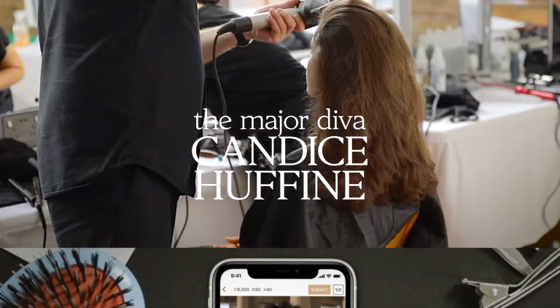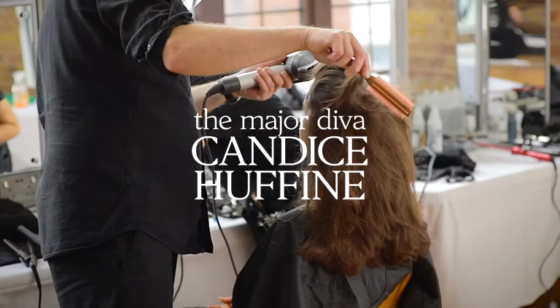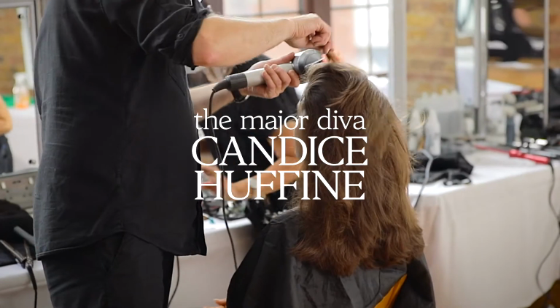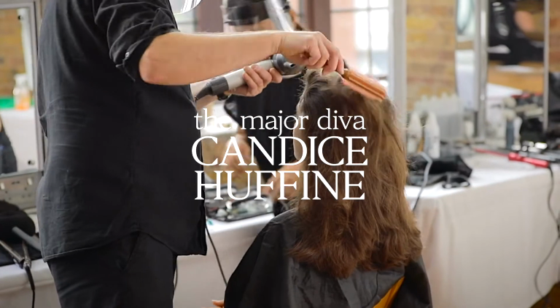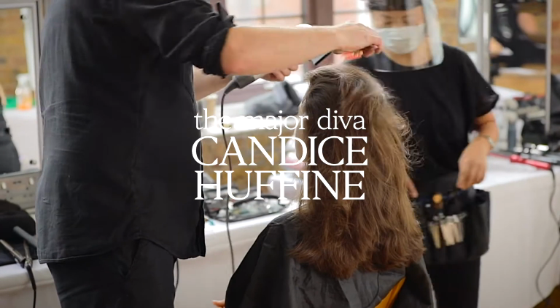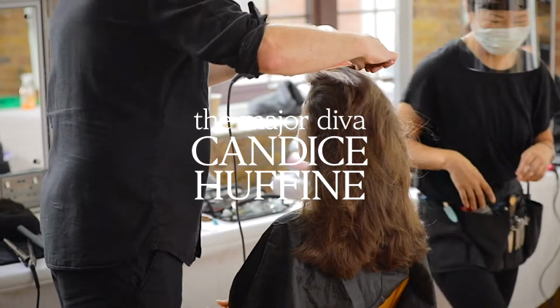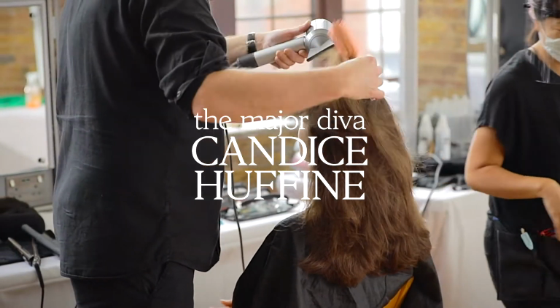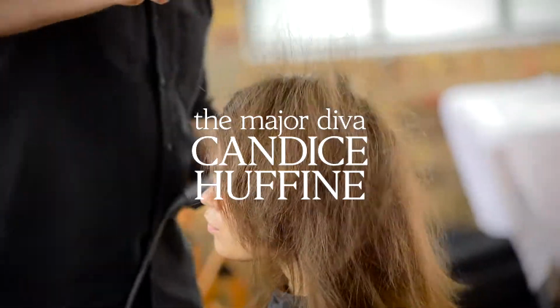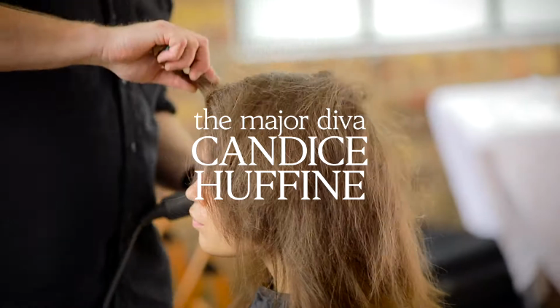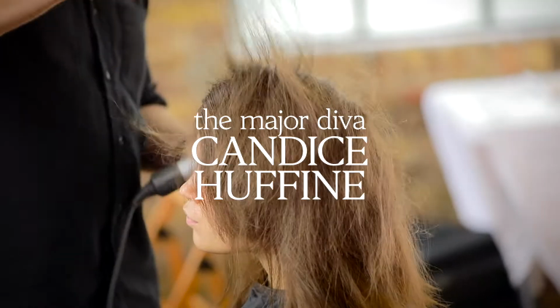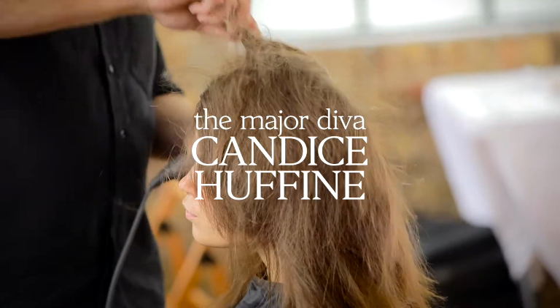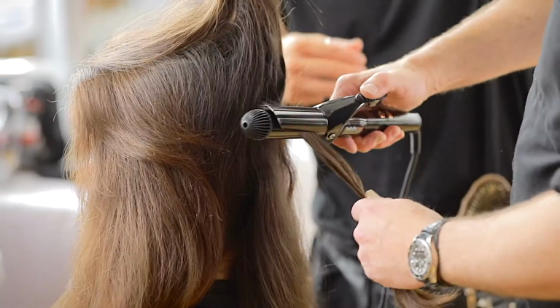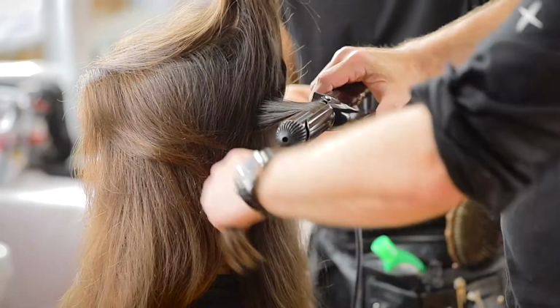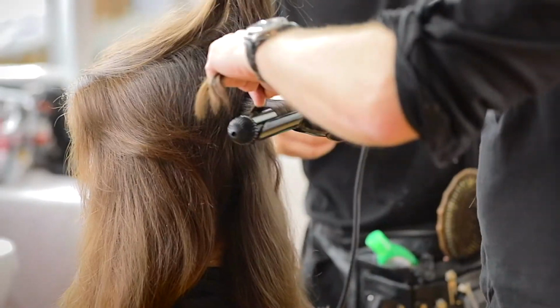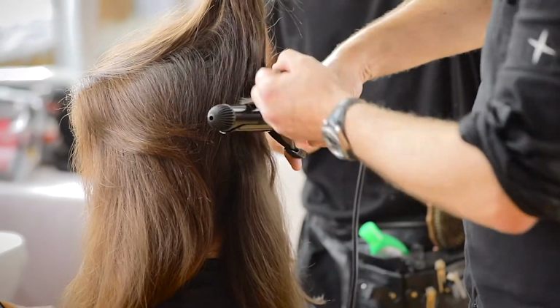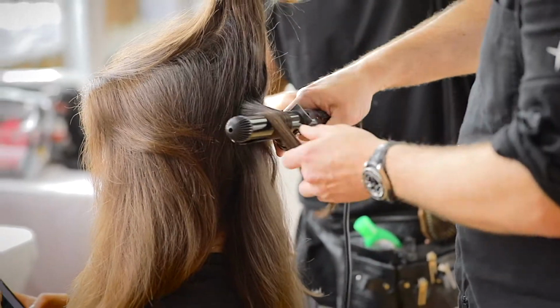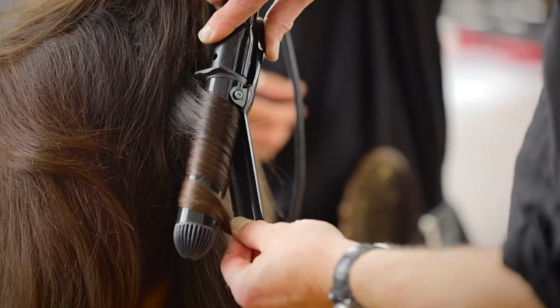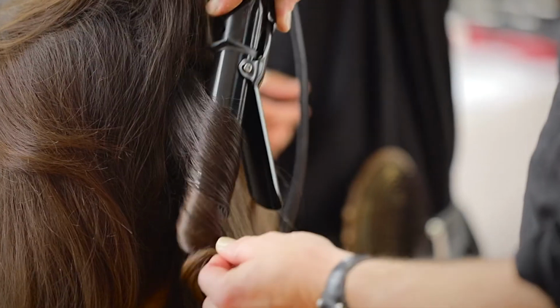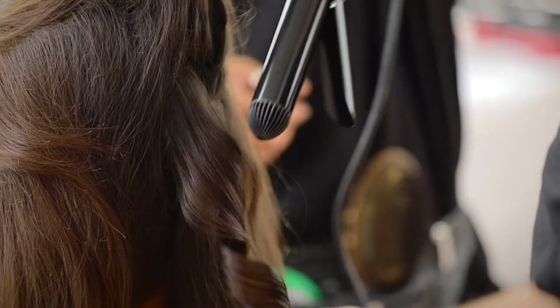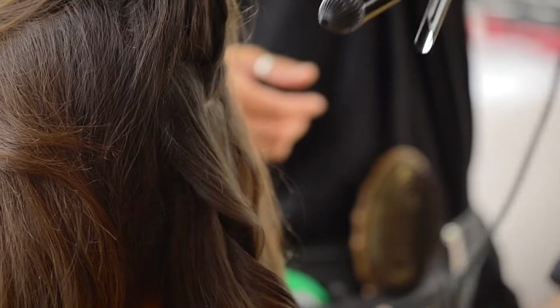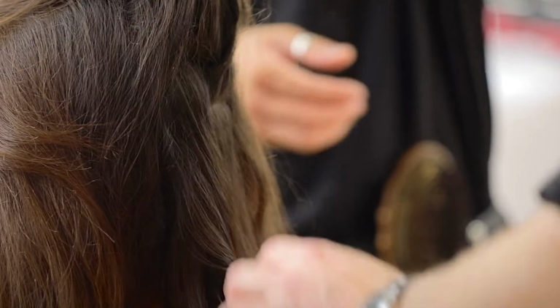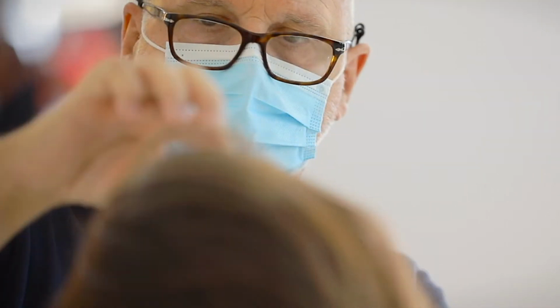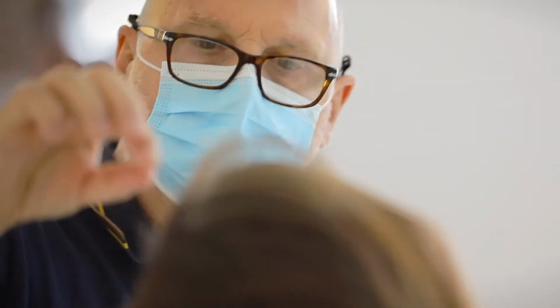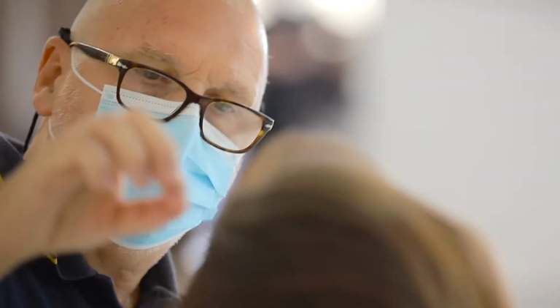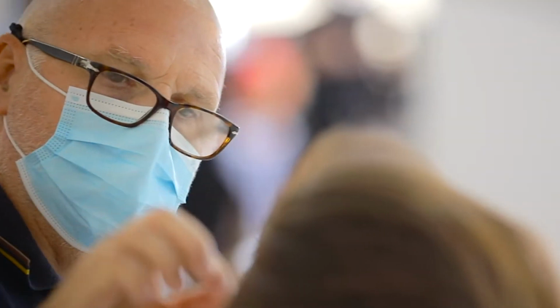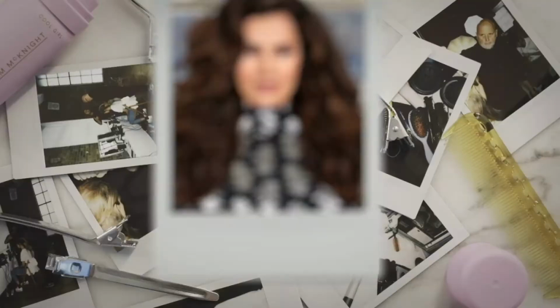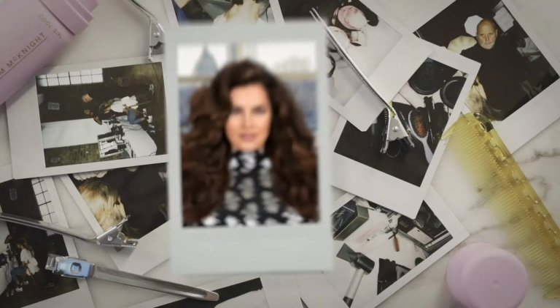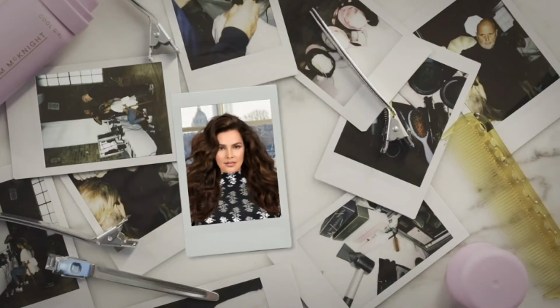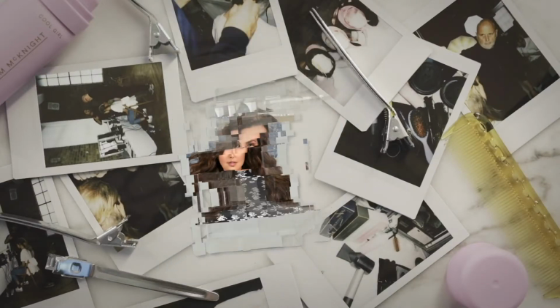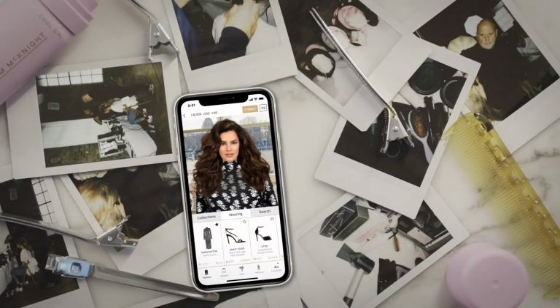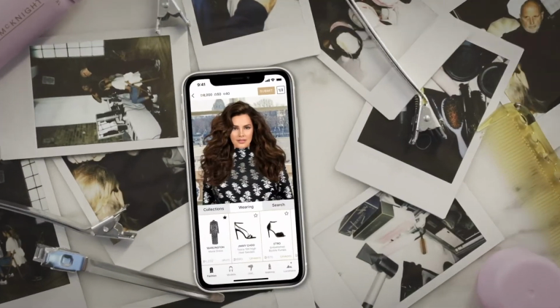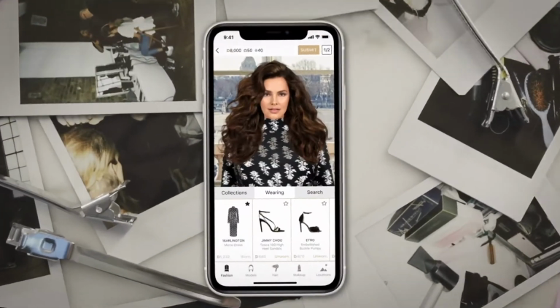The style here is designed for Candice. It's very 80s inspired. It's a little rough and ready. It's voluminous — a nod to the big hair of the 80s.